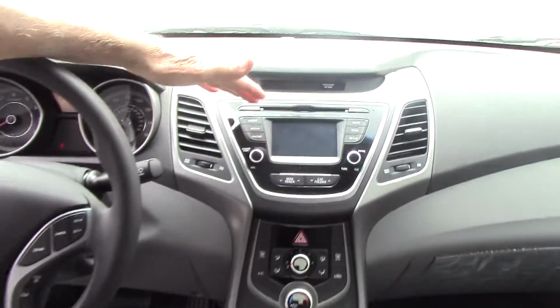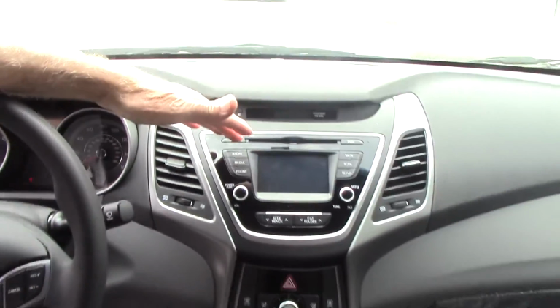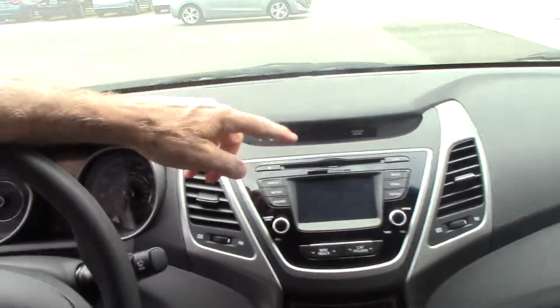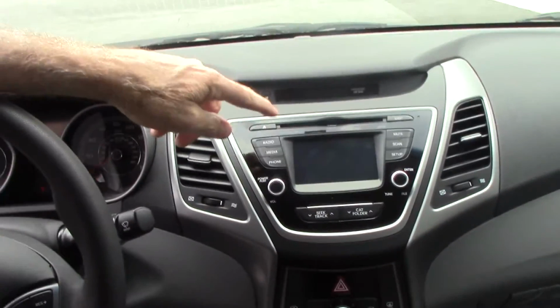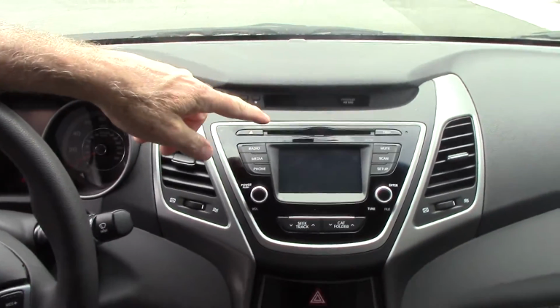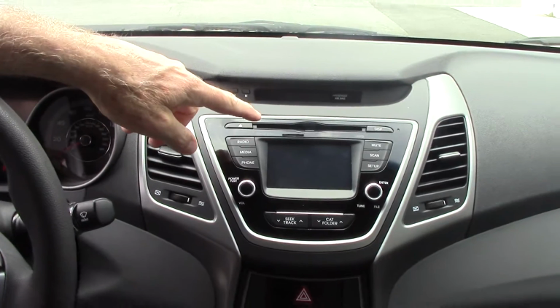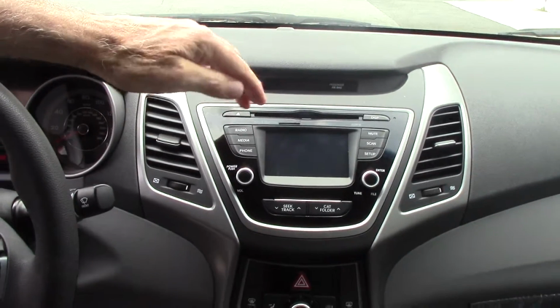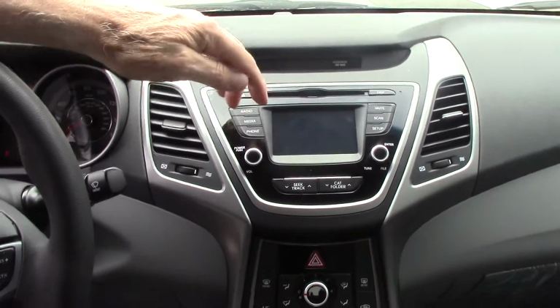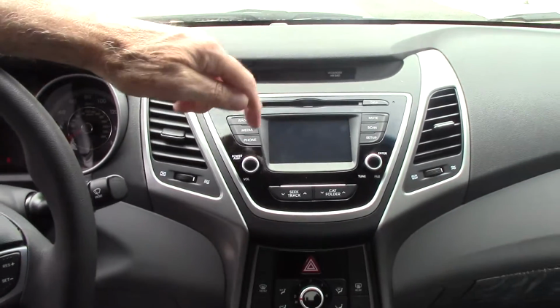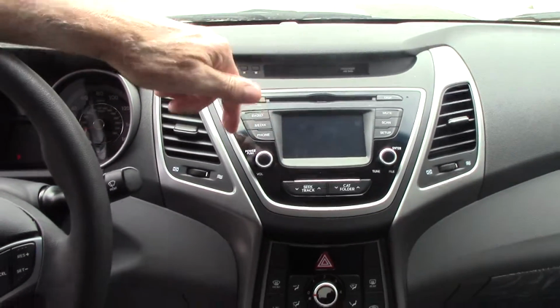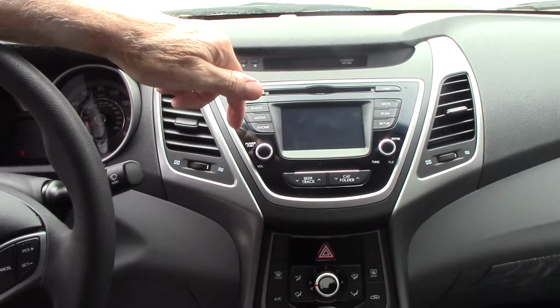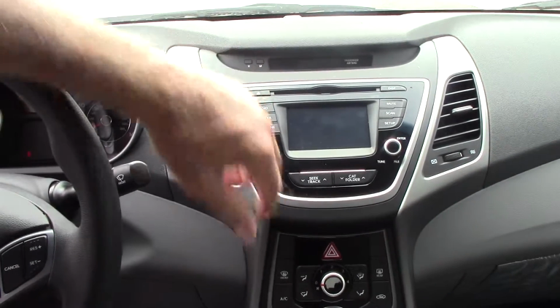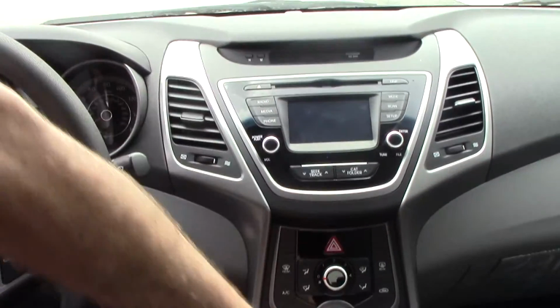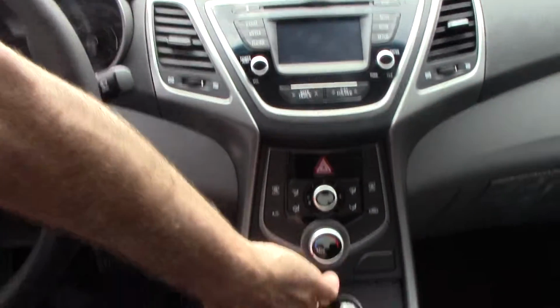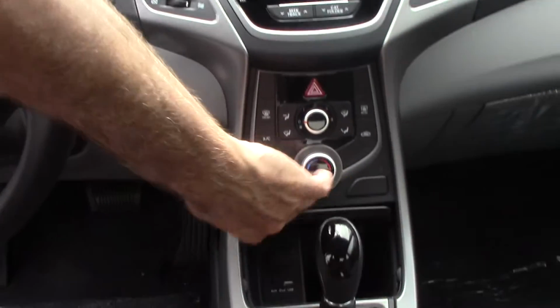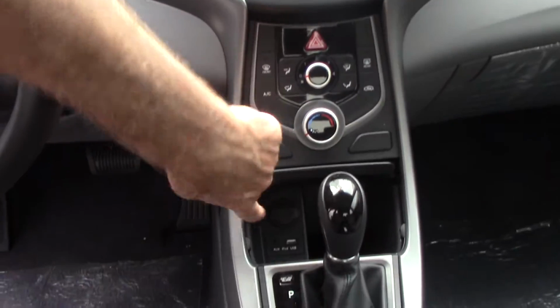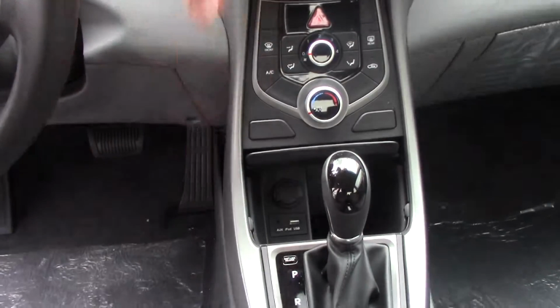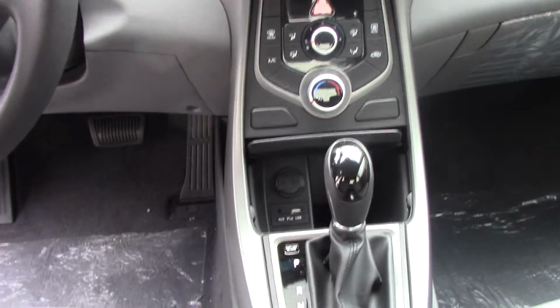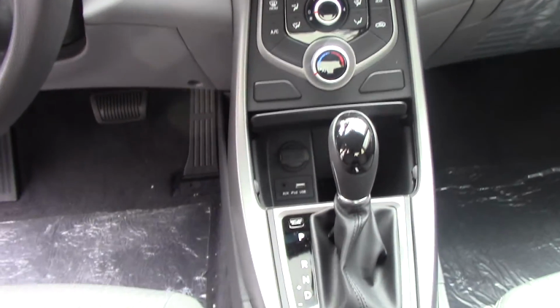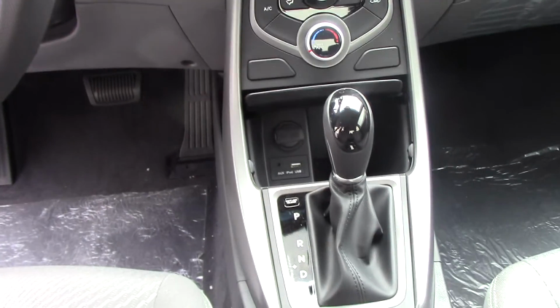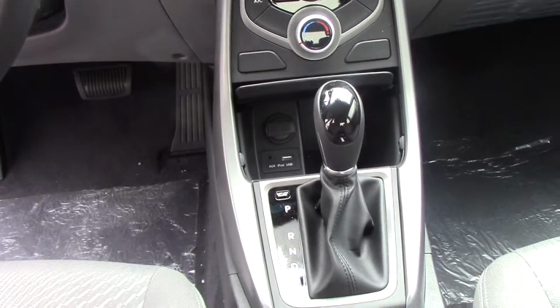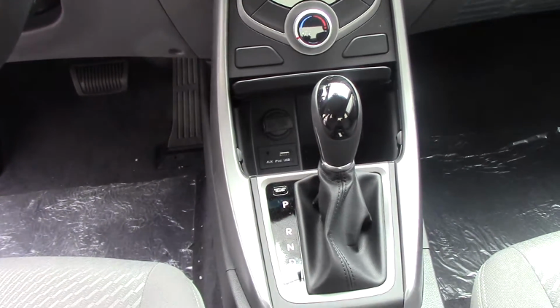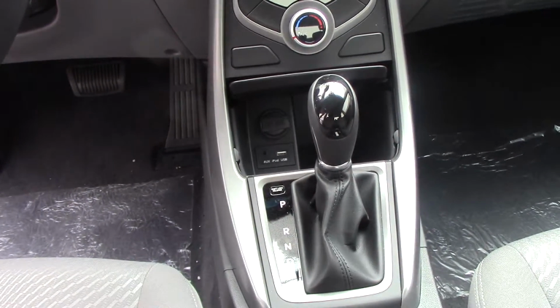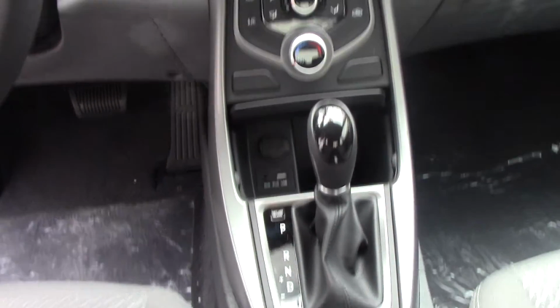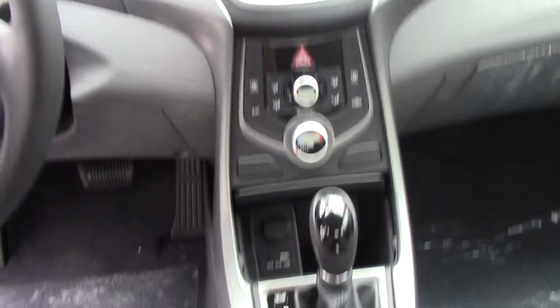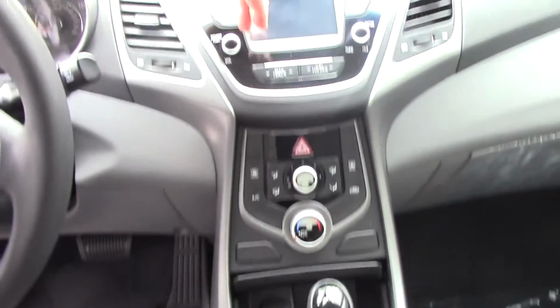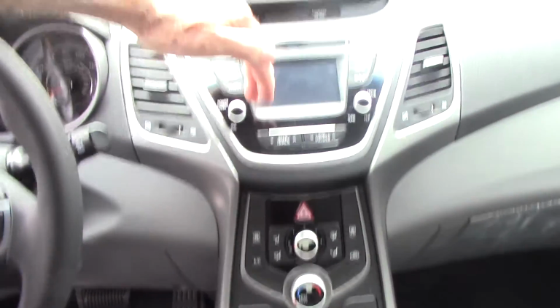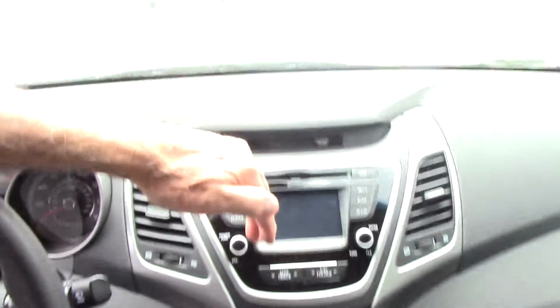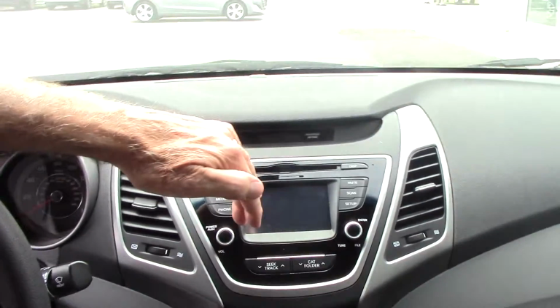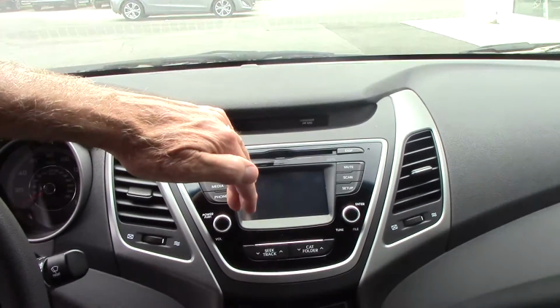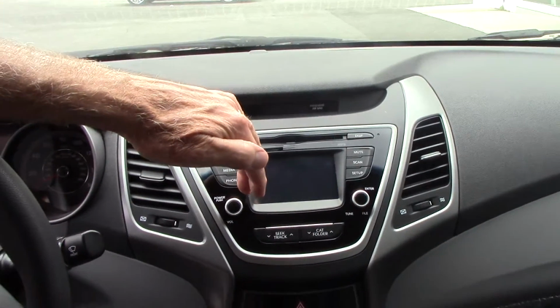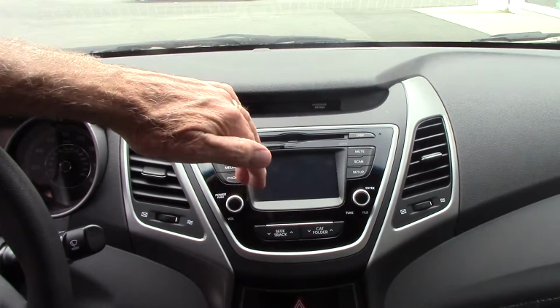On the center here you have a CD player, AM, FM with satellite radio. You have USB and auxiliary hookup. This is a touchscreen that reverts to a backup camera when you put this car in reverse.